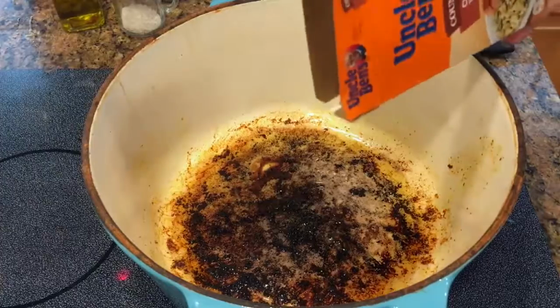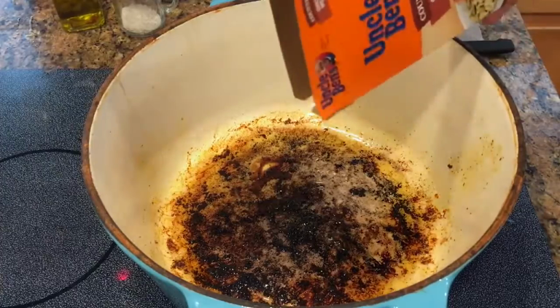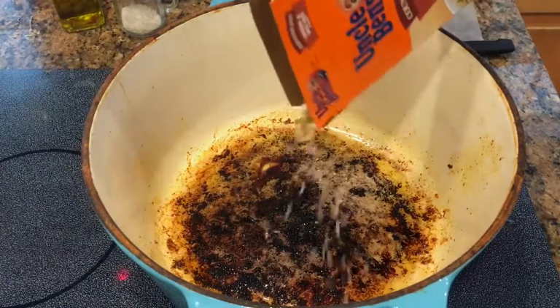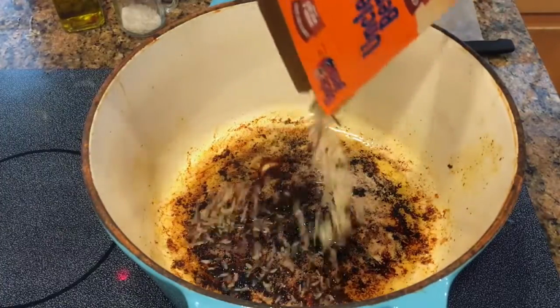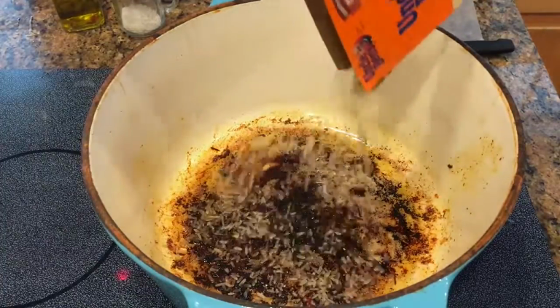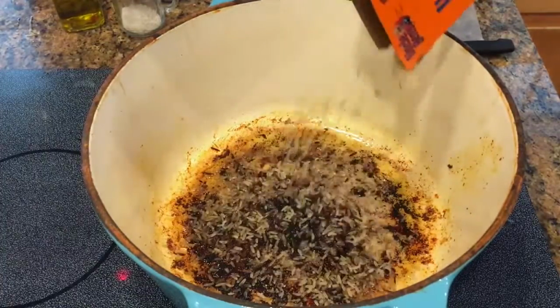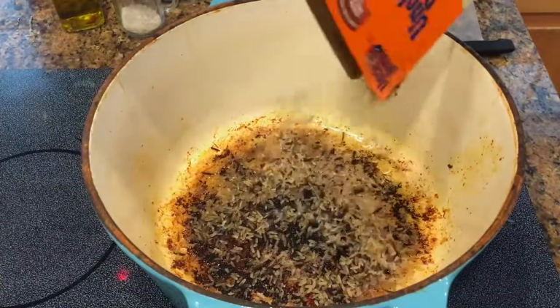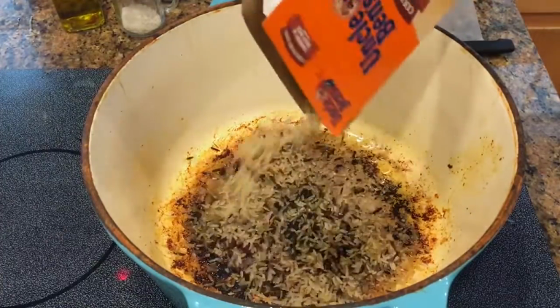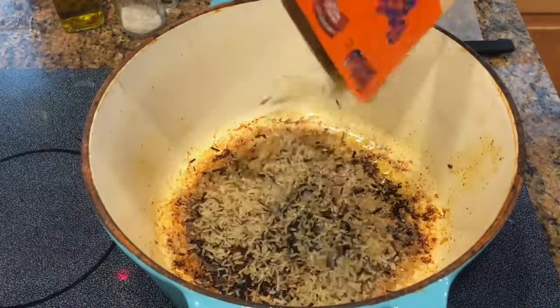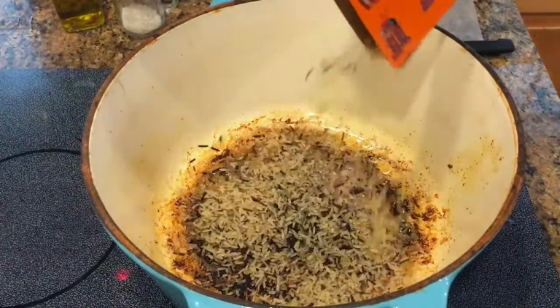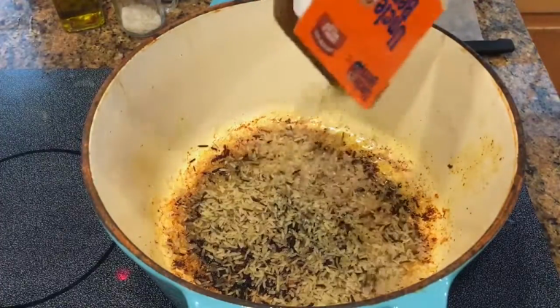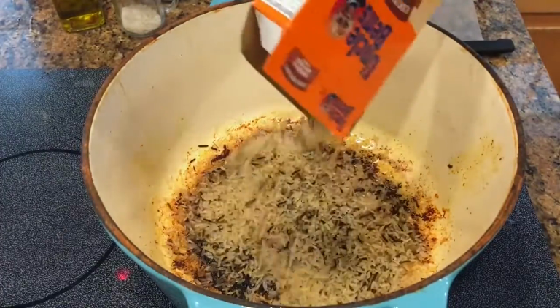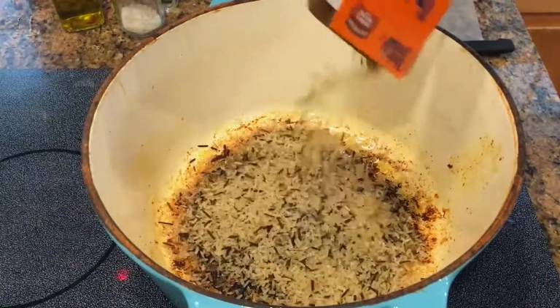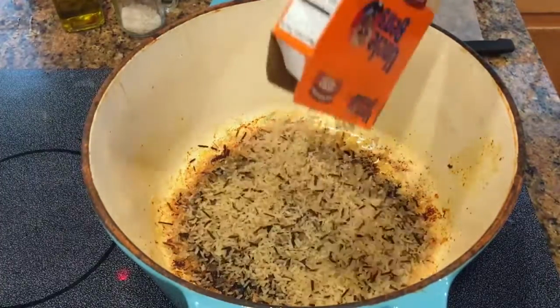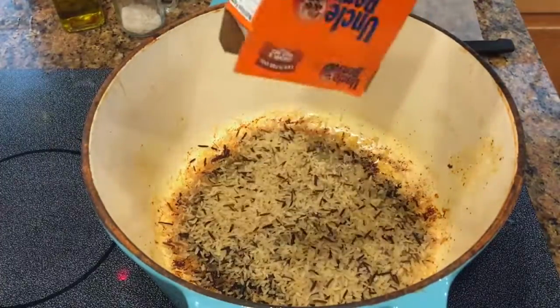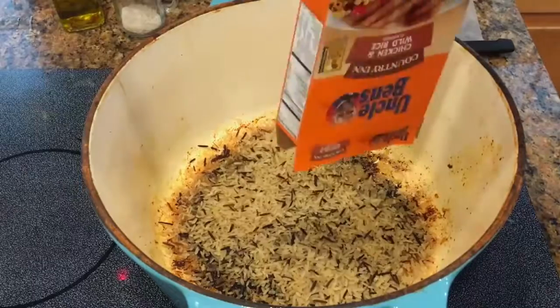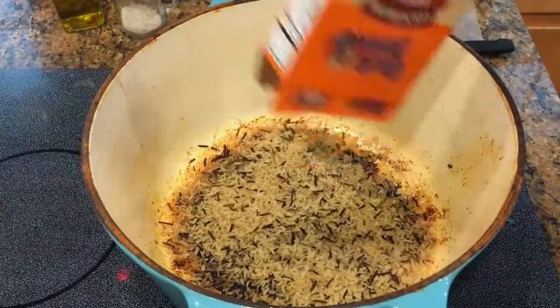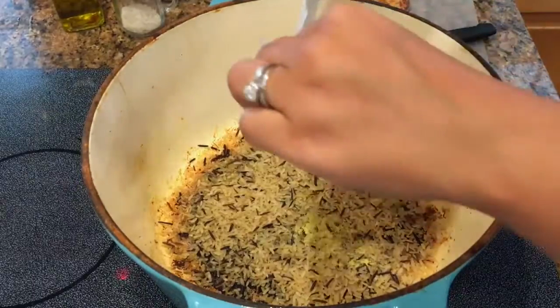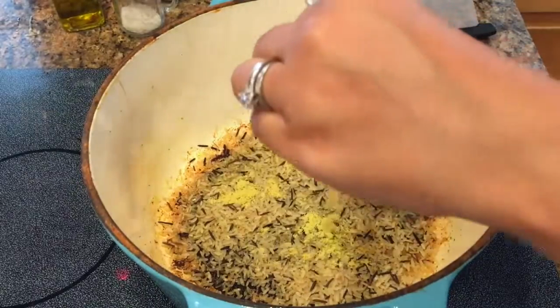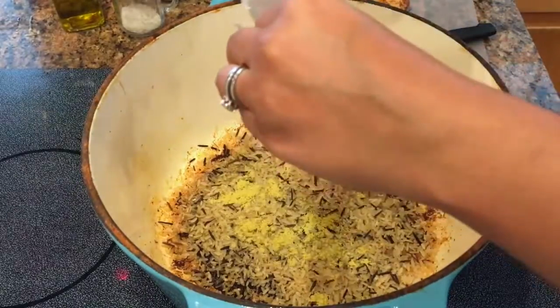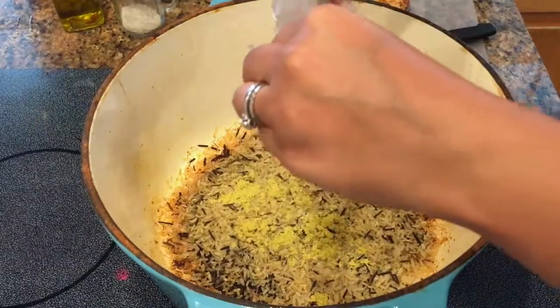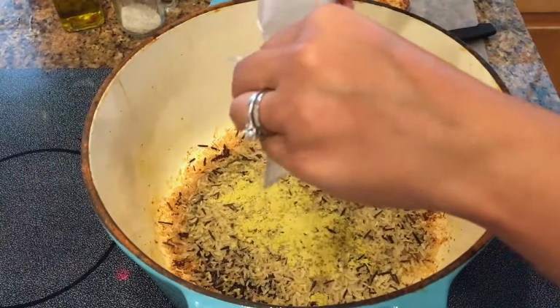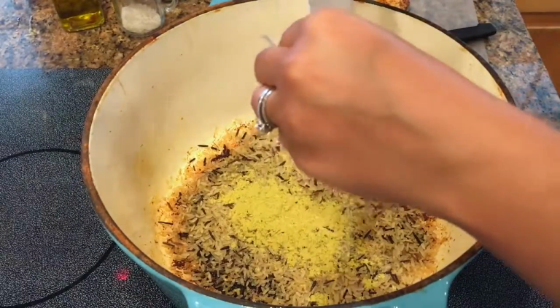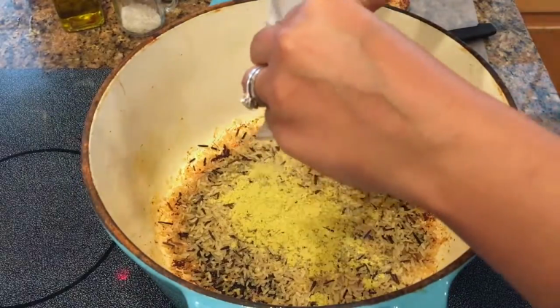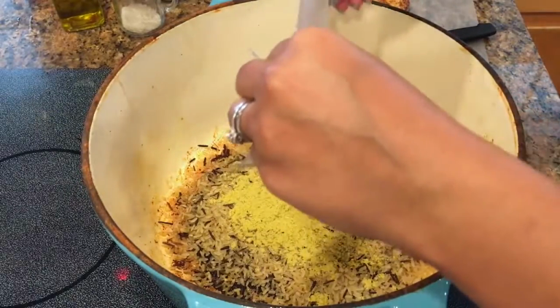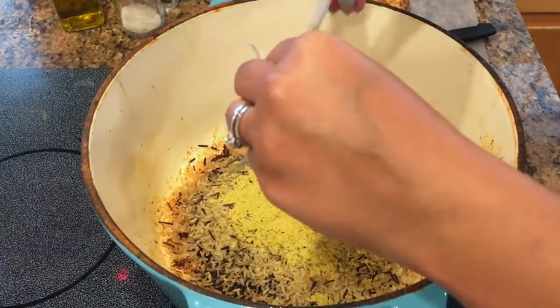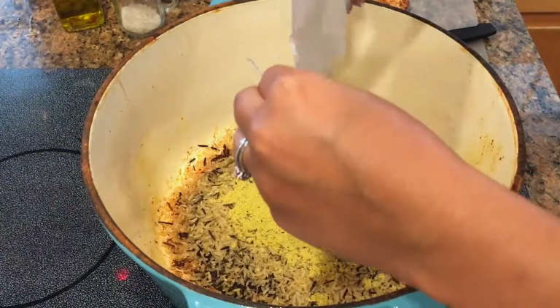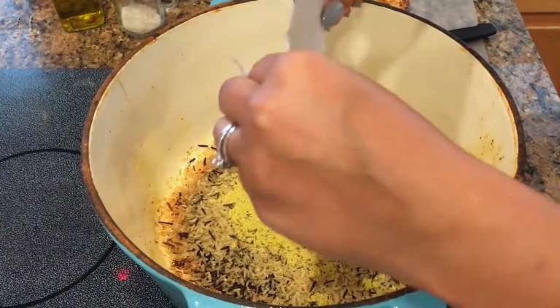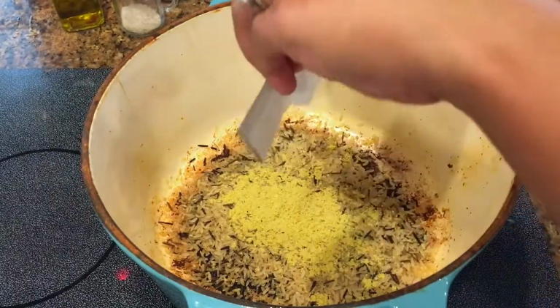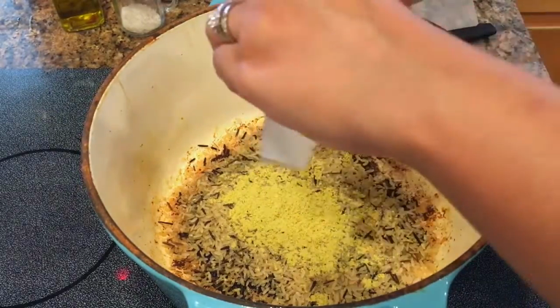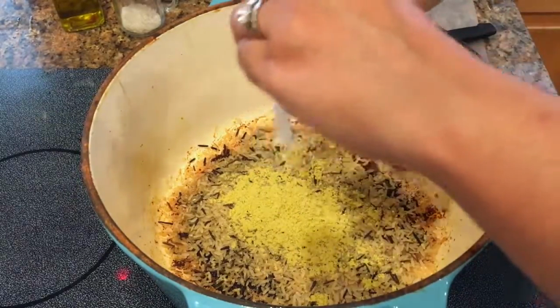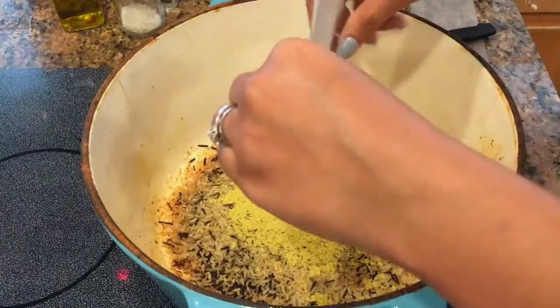Now to the pan we're going to add the box of rice. You do not want to clean your pan — you want all those good seasoned juices from the chicken to stay at the bottom. You're also going to add in the seasoning packet that comes along with the chicken and wild rice.